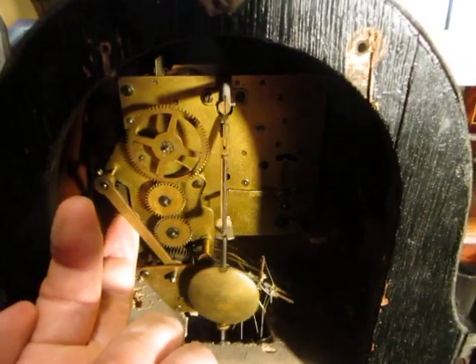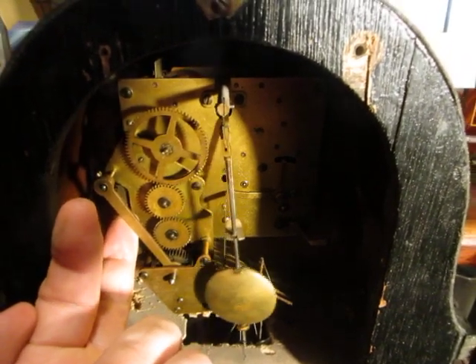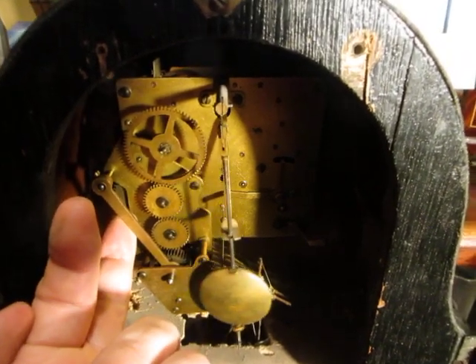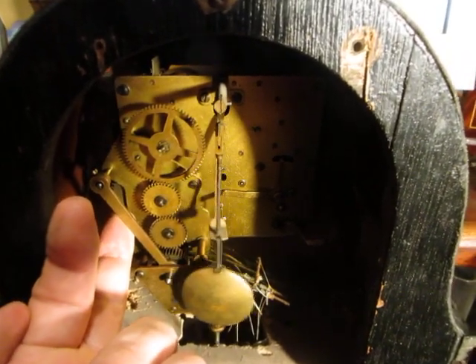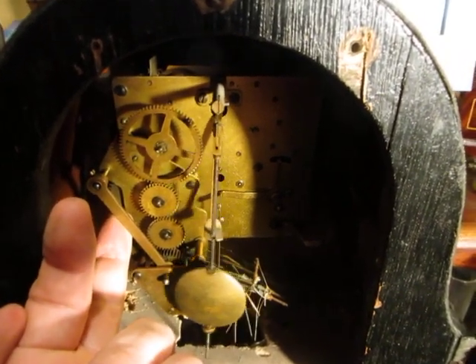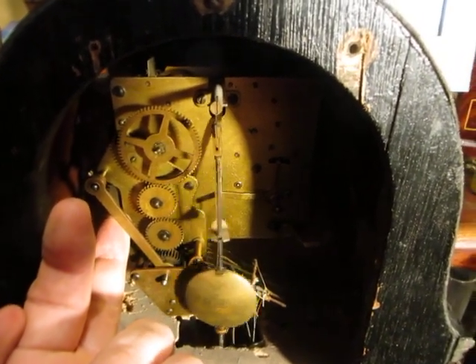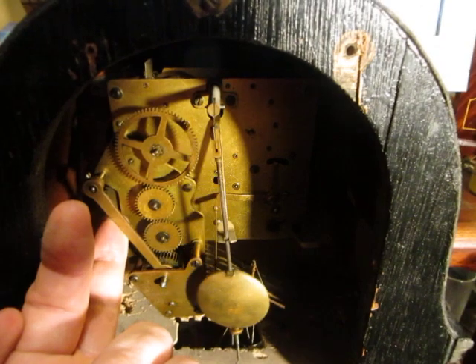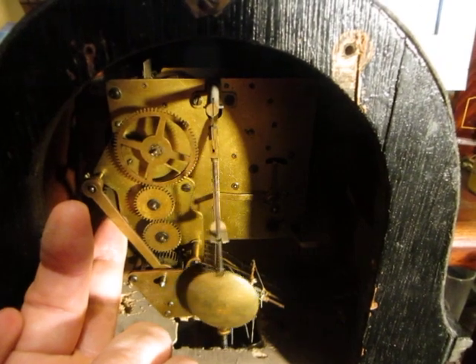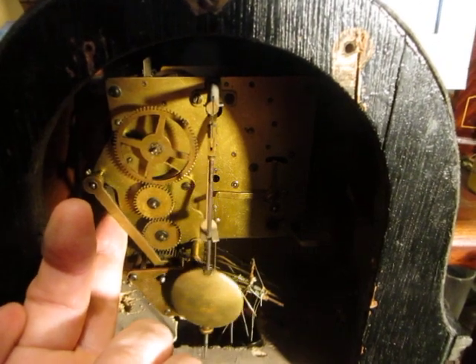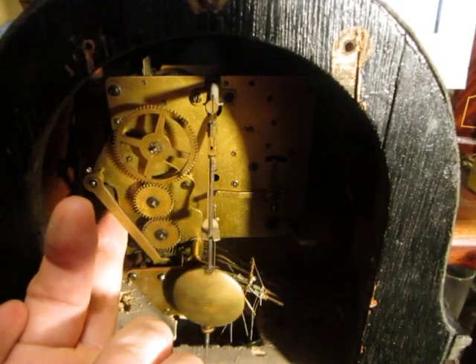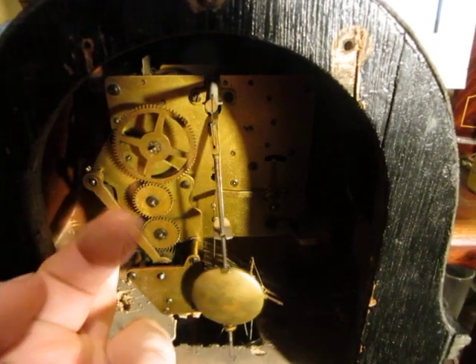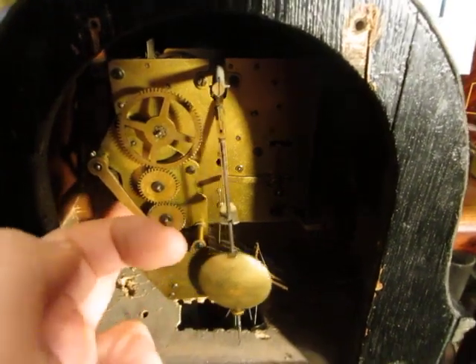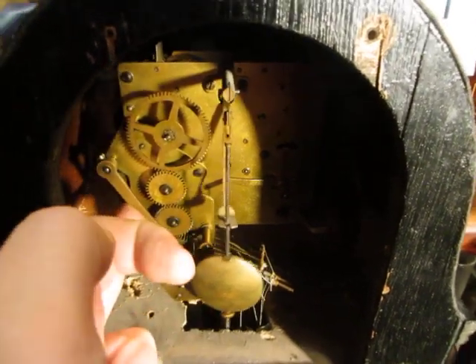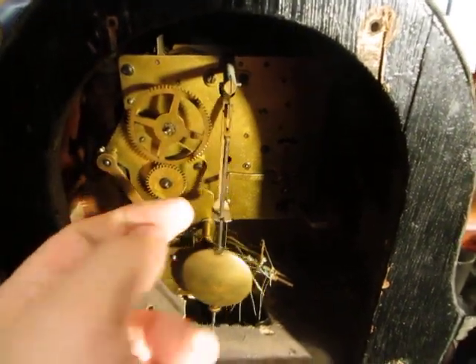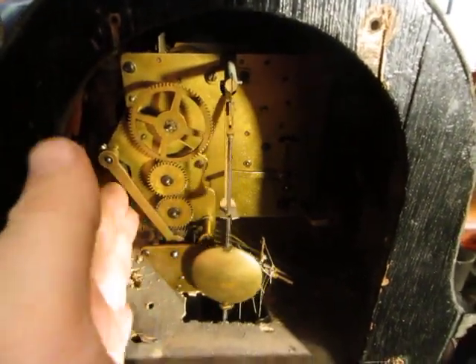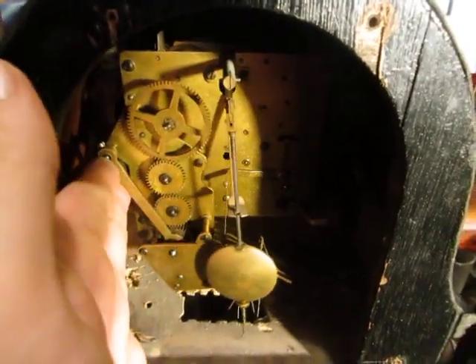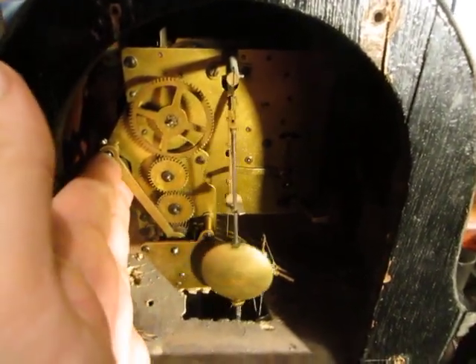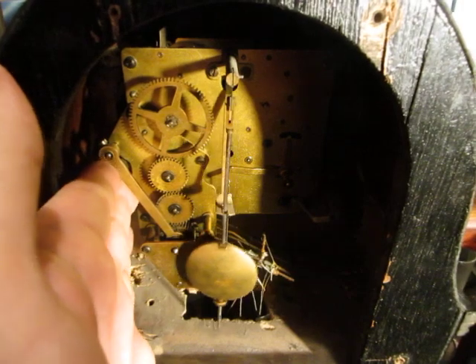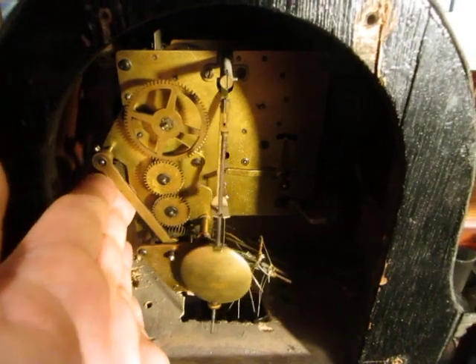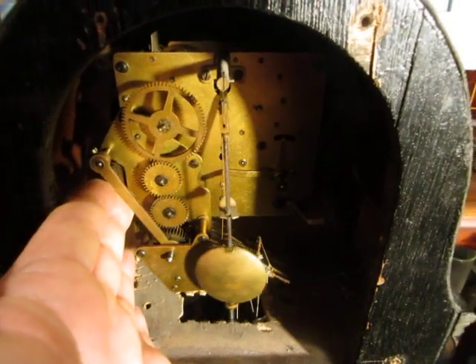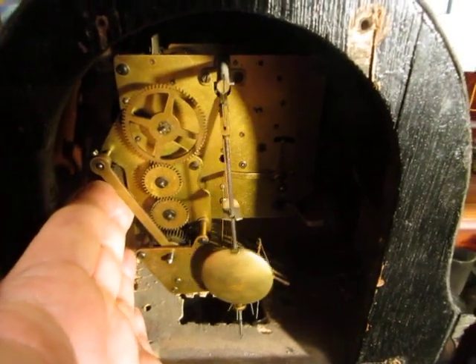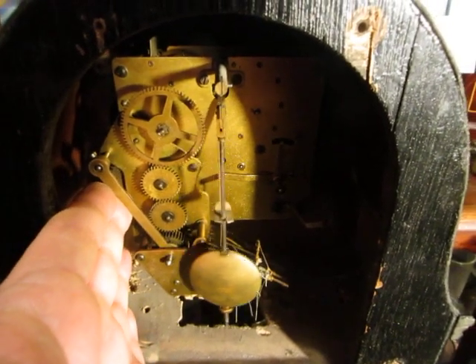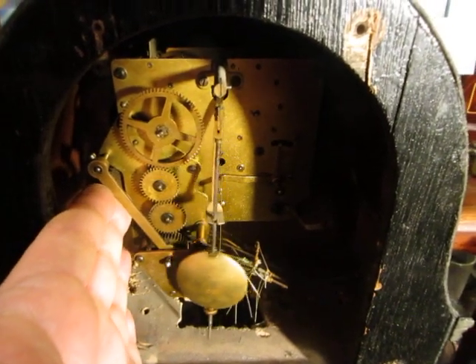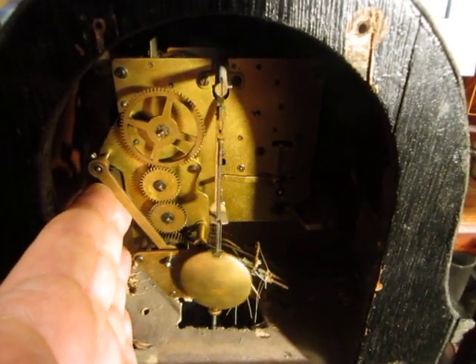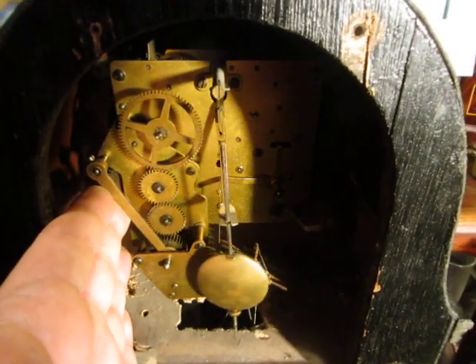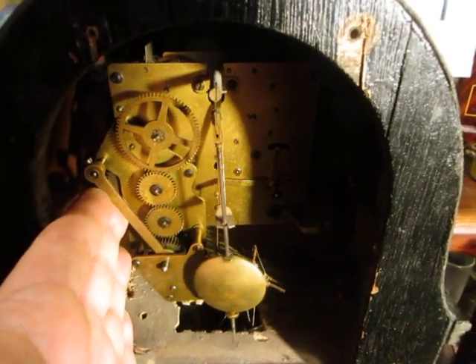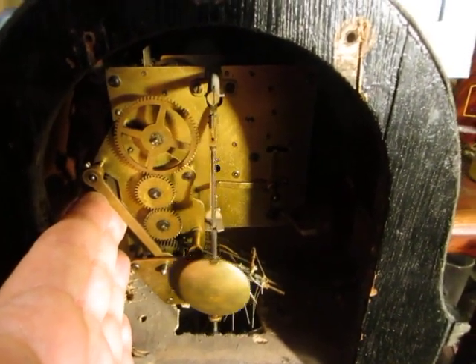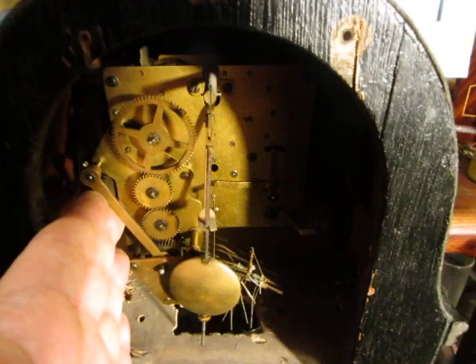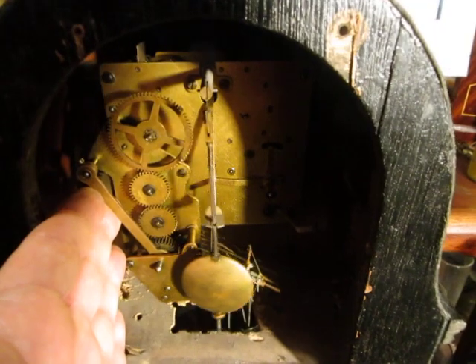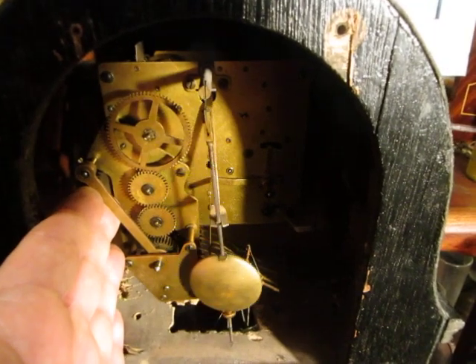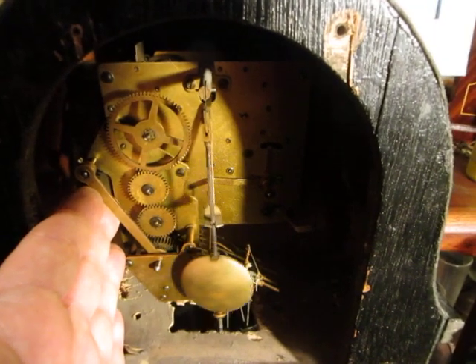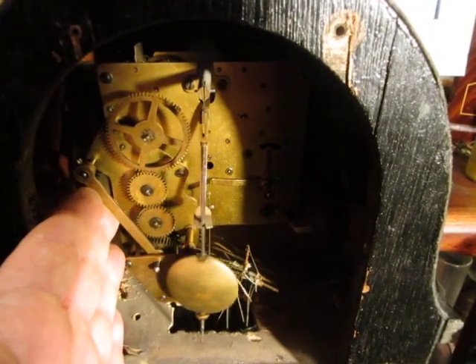The movement is by Haller. You can see the sliding chime barrel — it's adjusted with this lever here. That's not the original pendulum, by the way.